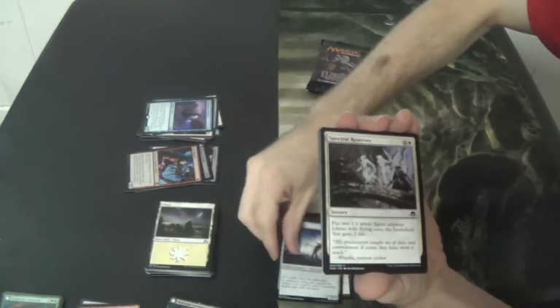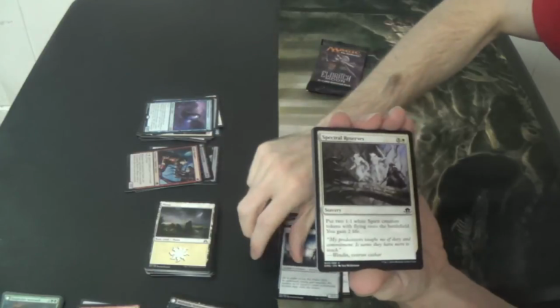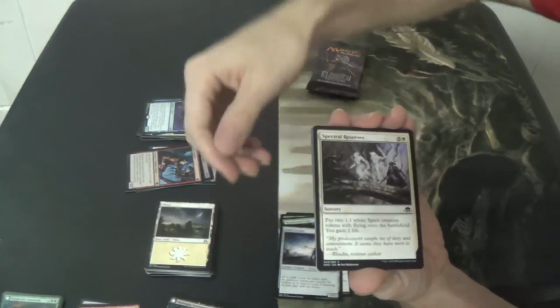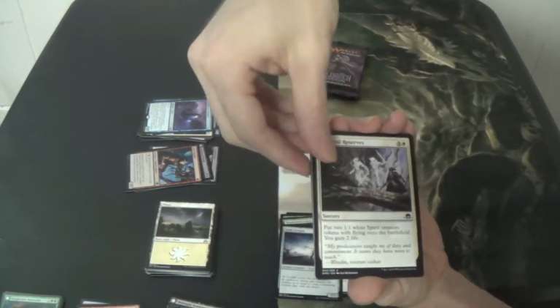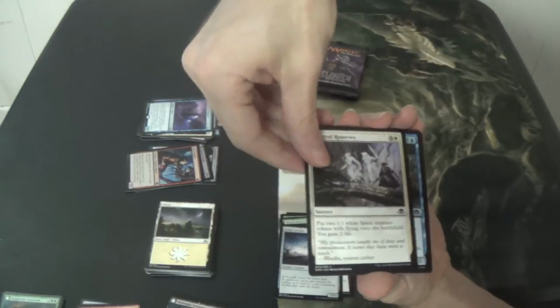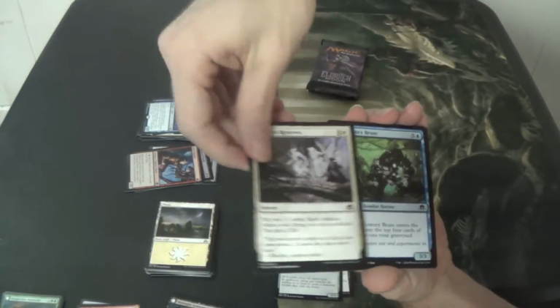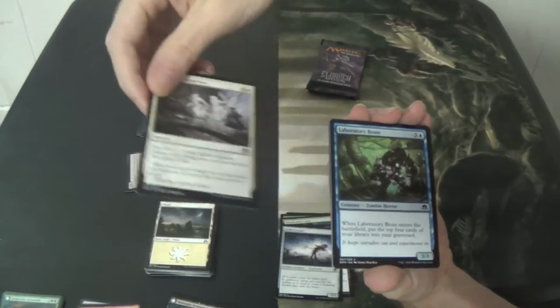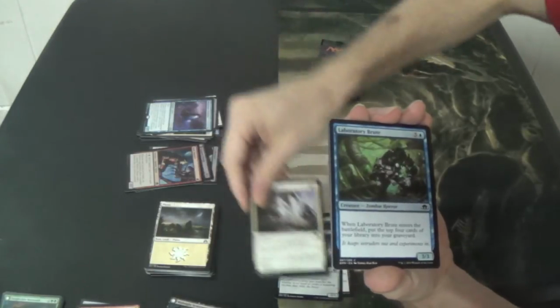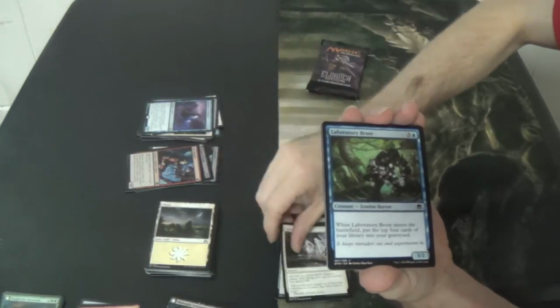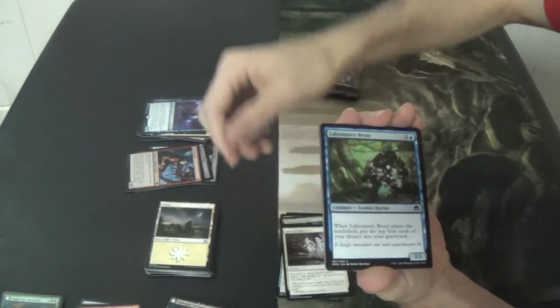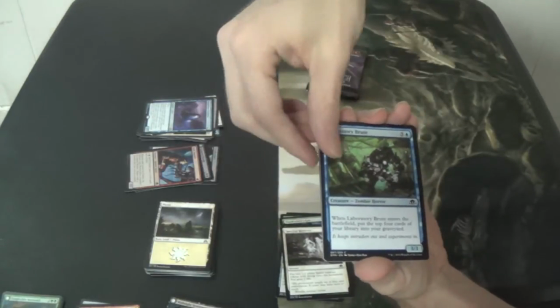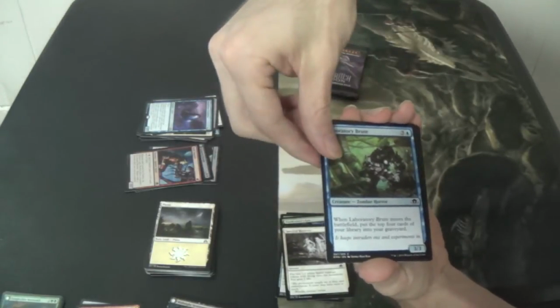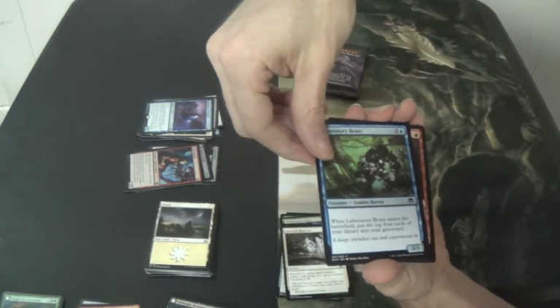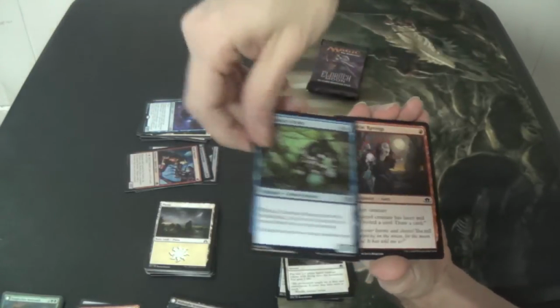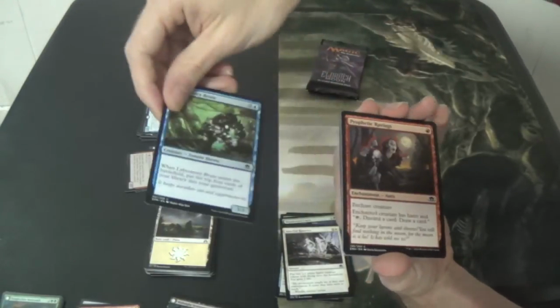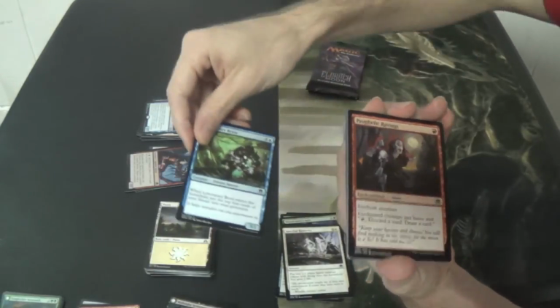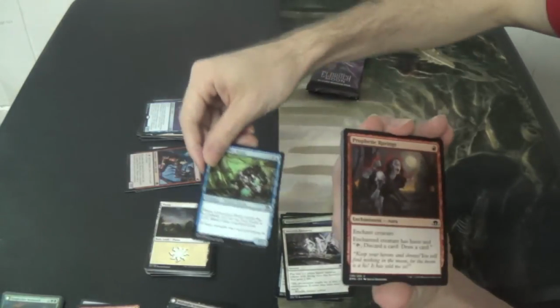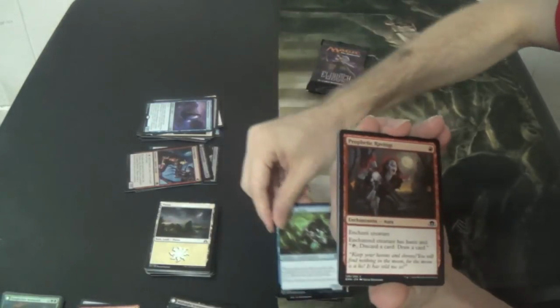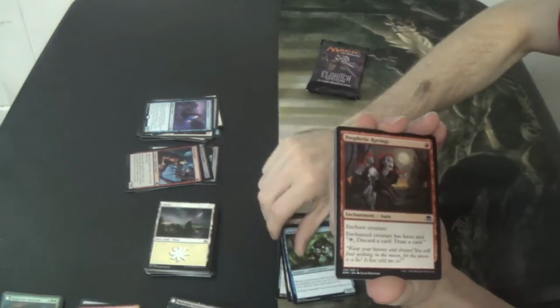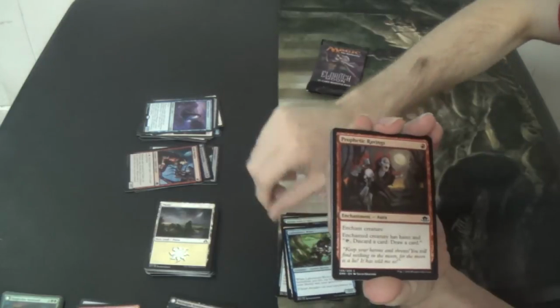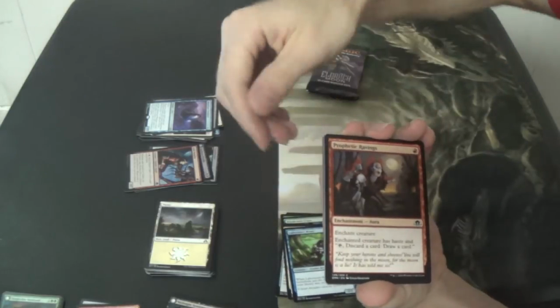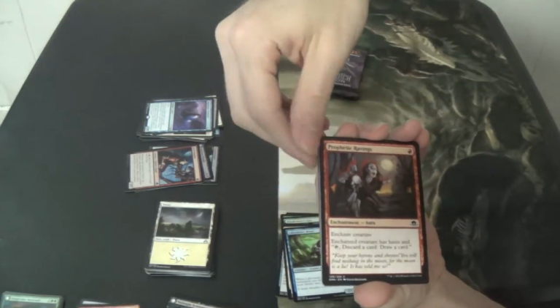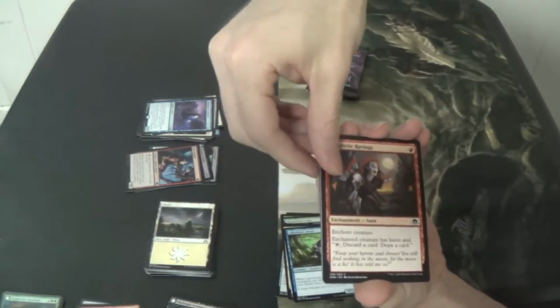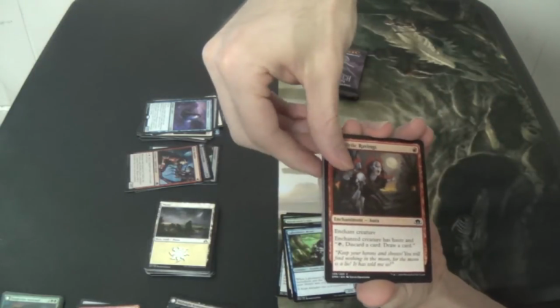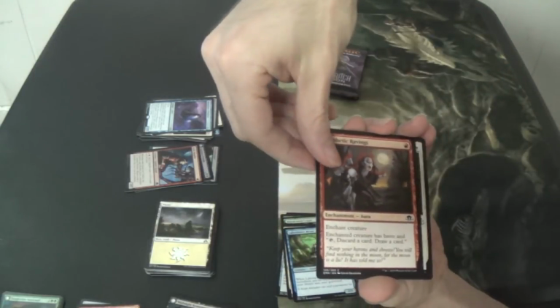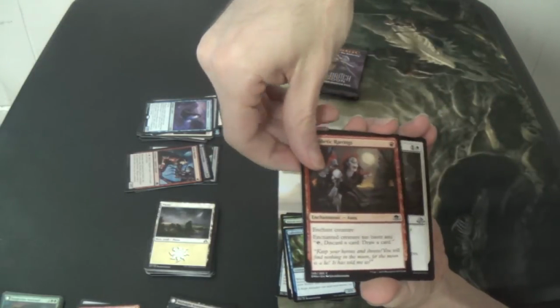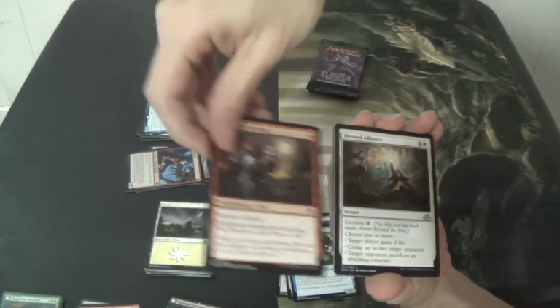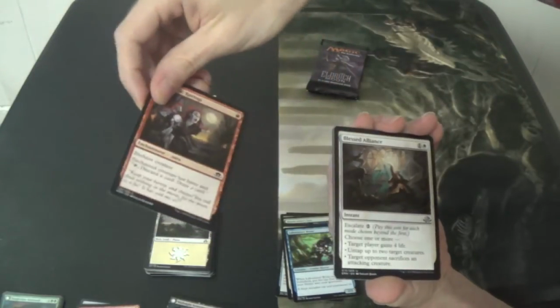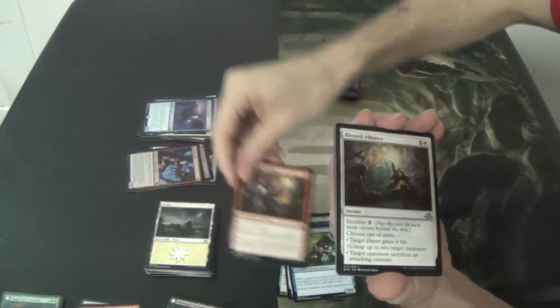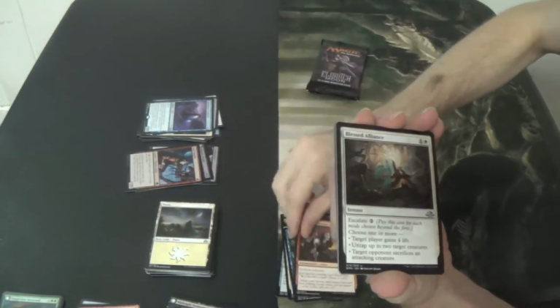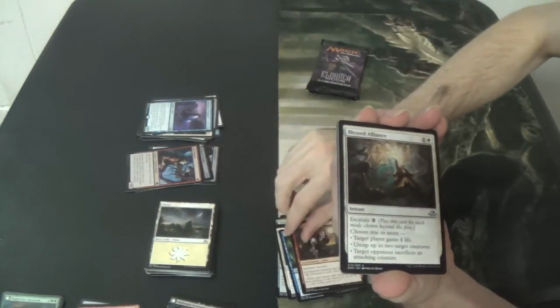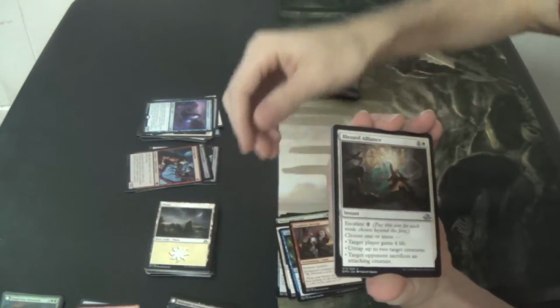Spectral Reserves. Laboratory Brute. Prophetic Ravings. Blessed Alliance.